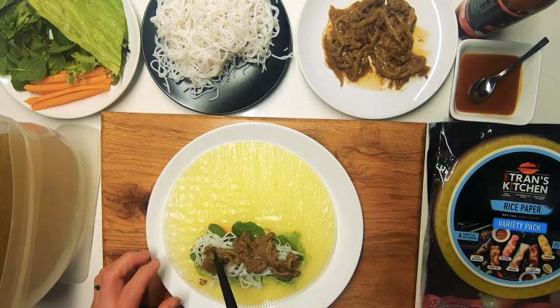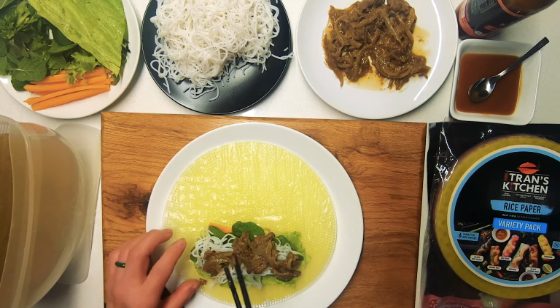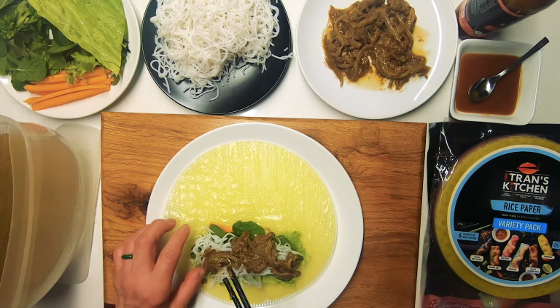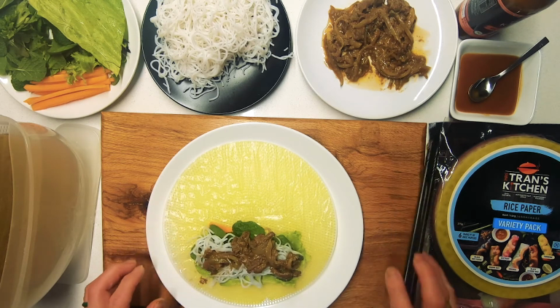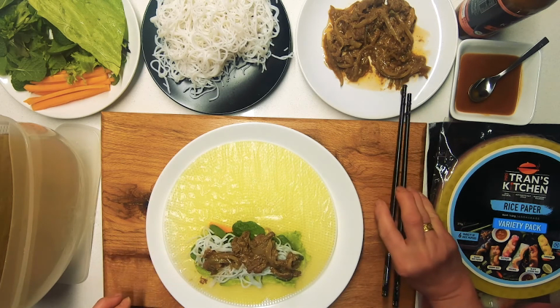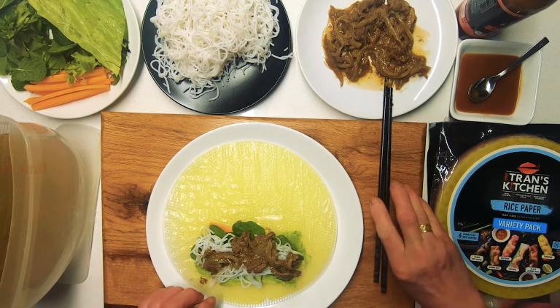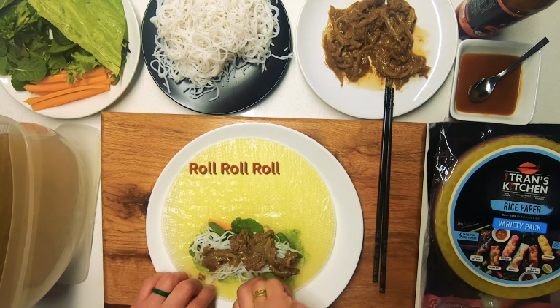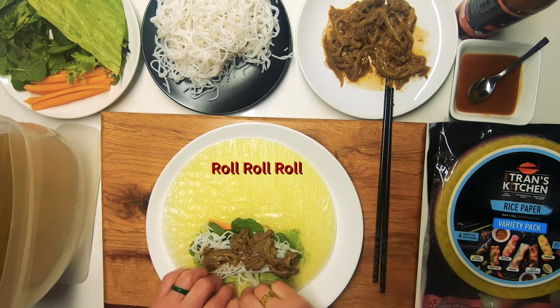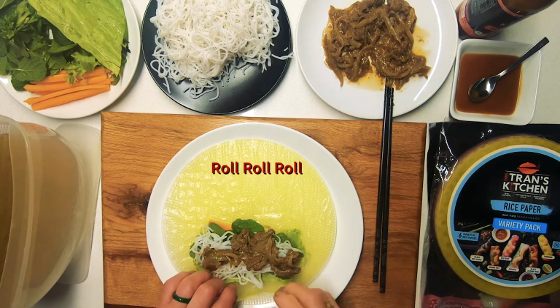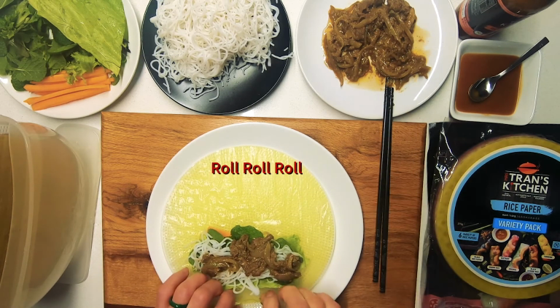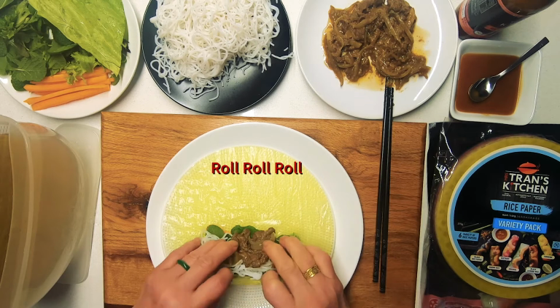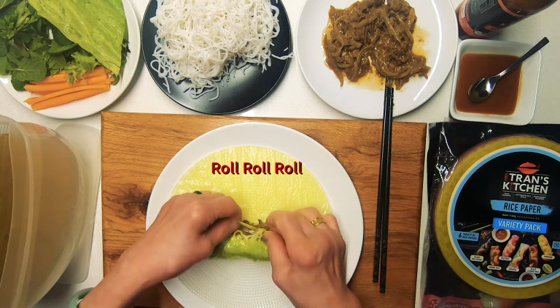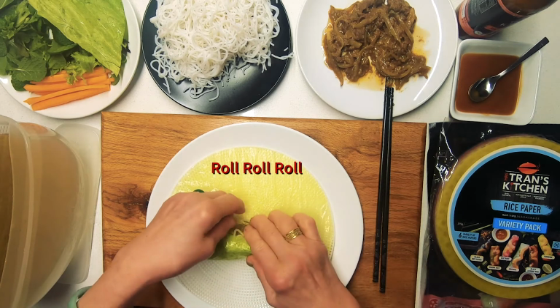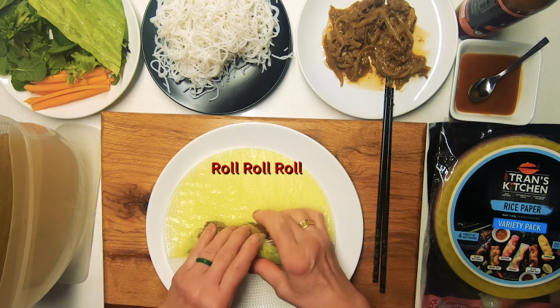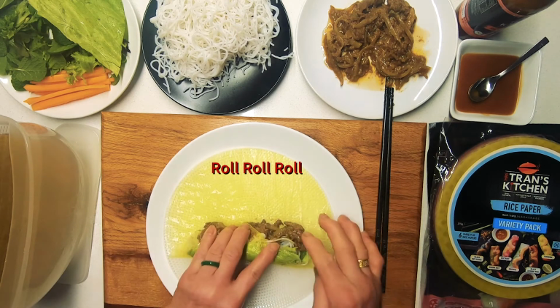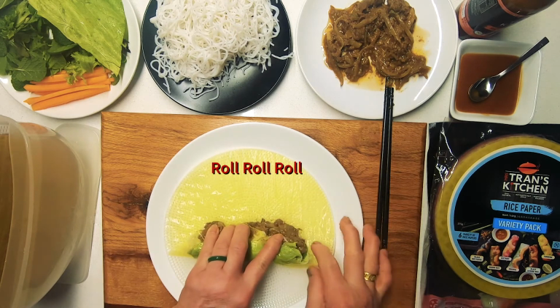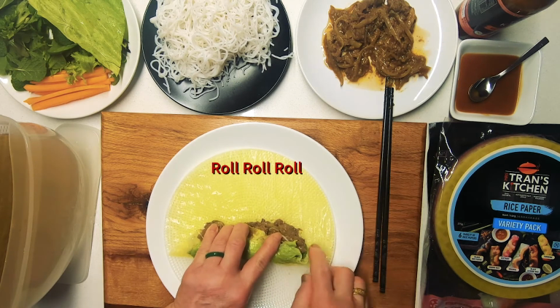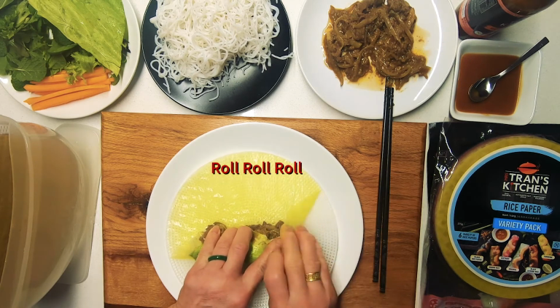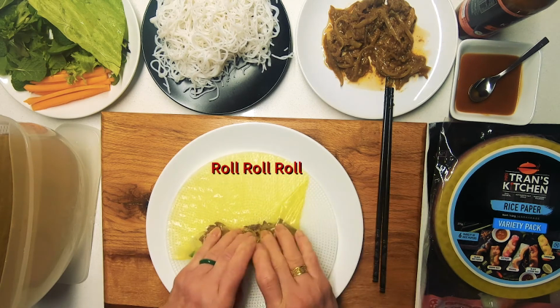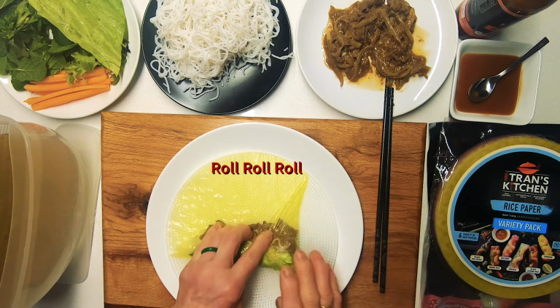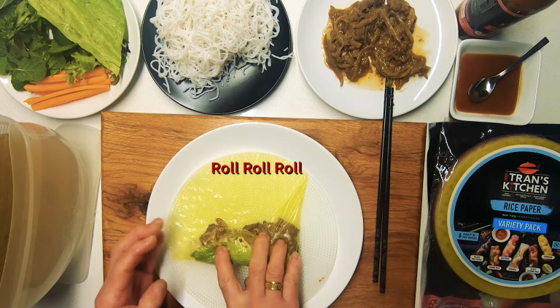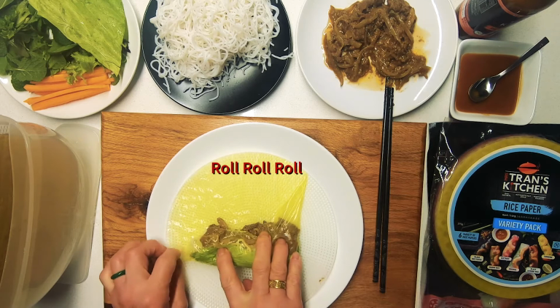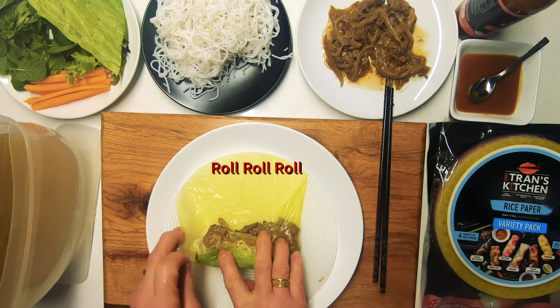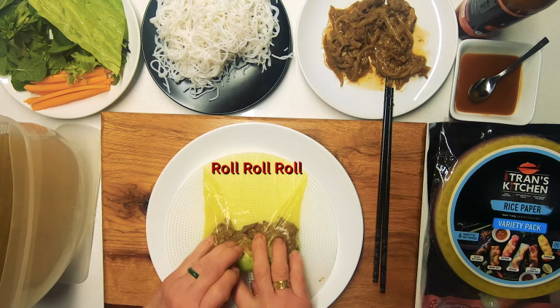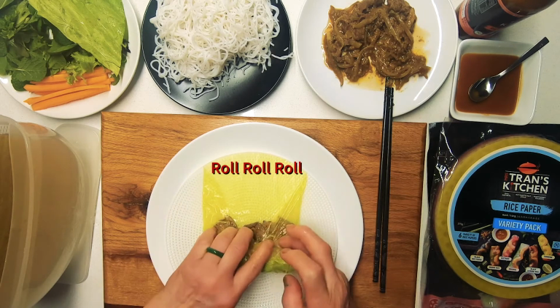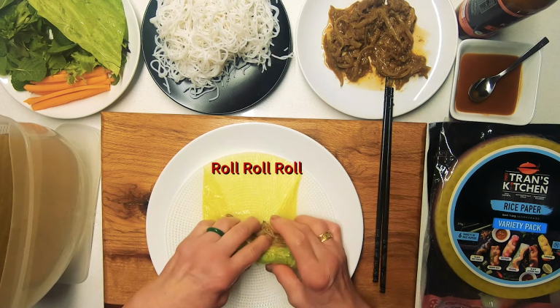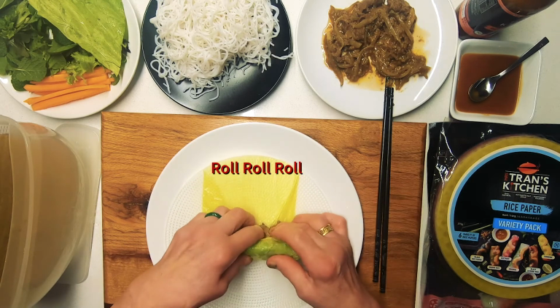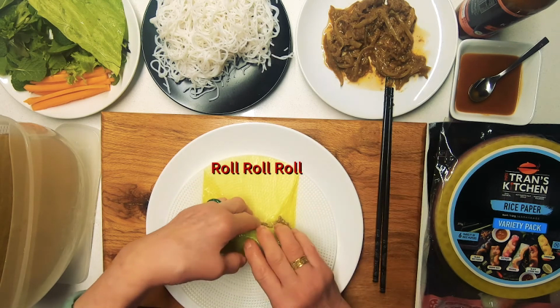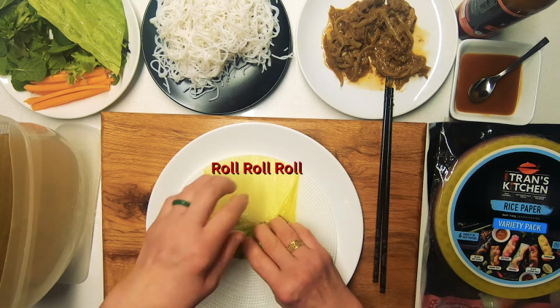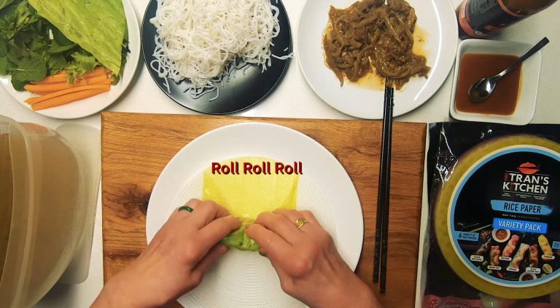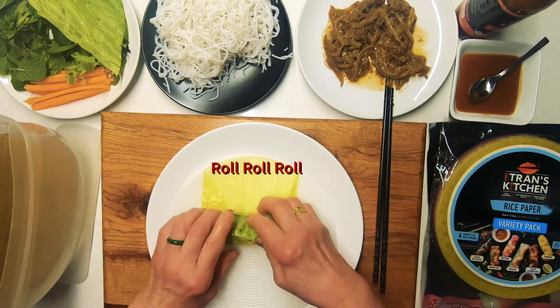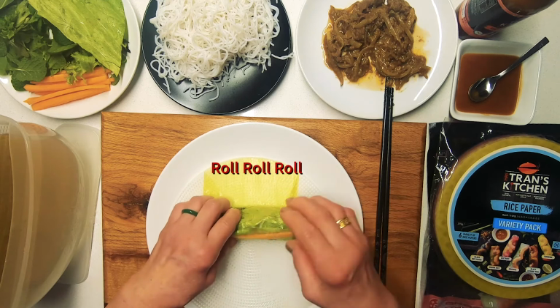Notice how it's one third of the way down the rice paper — so we start rolling. Then you close the sides to ensure that the filling doesn't fall out, and then just complete rolling the rice paper roll. Make sure it's nice and firm.